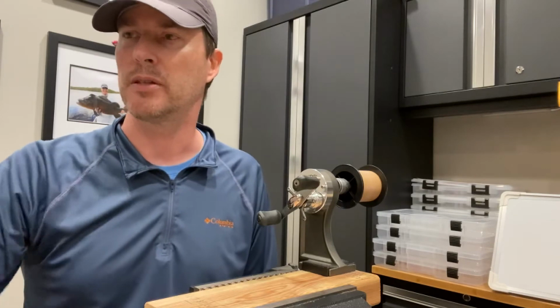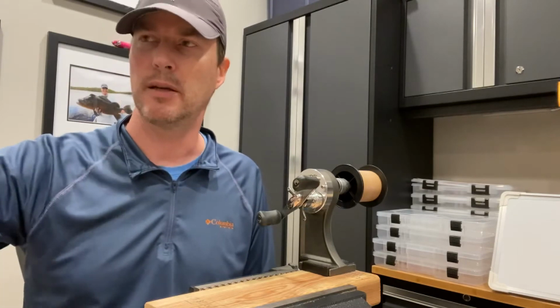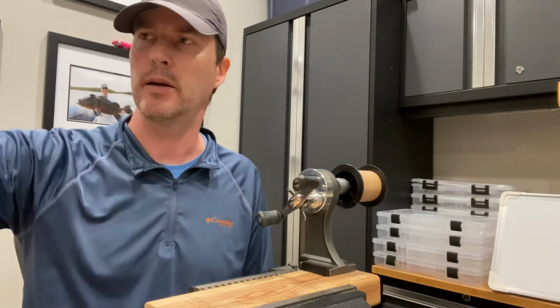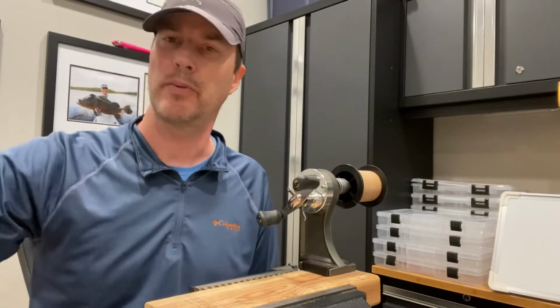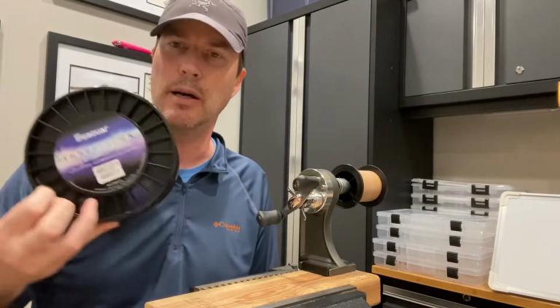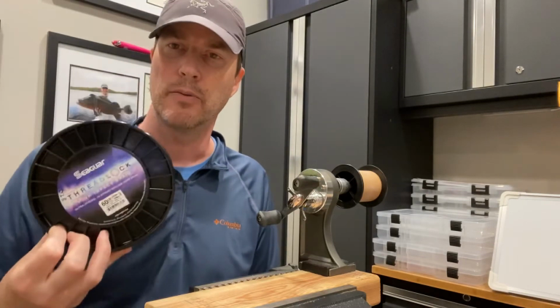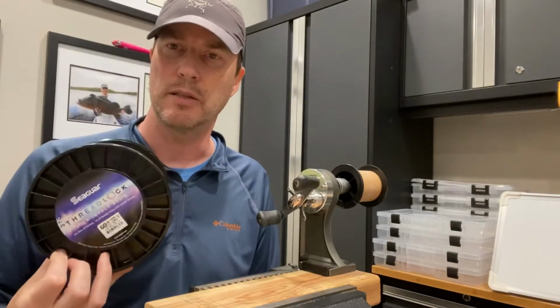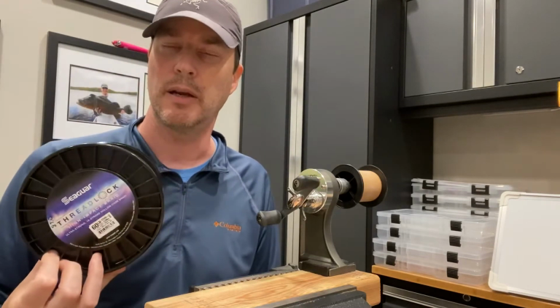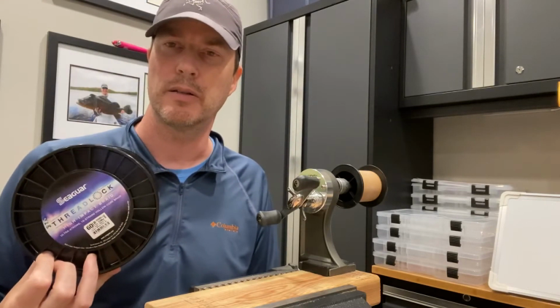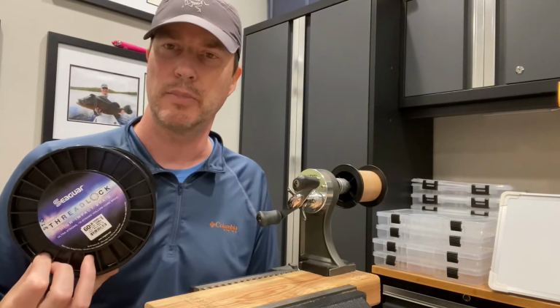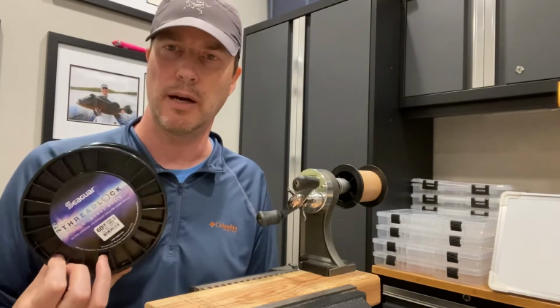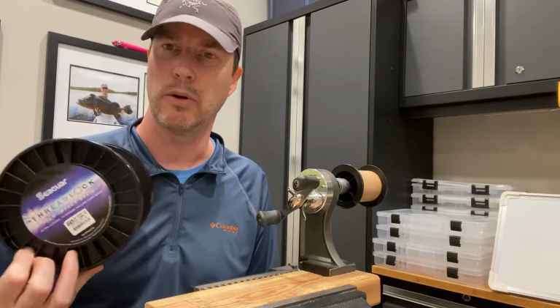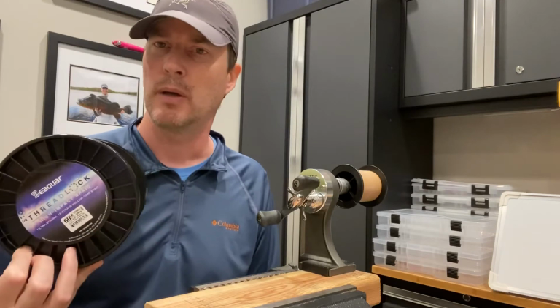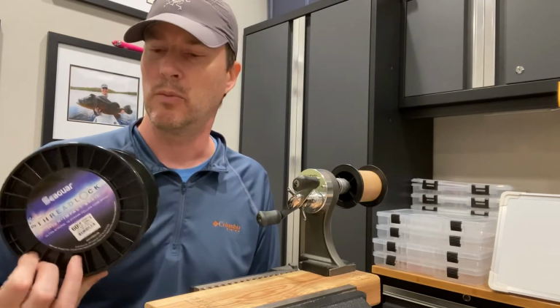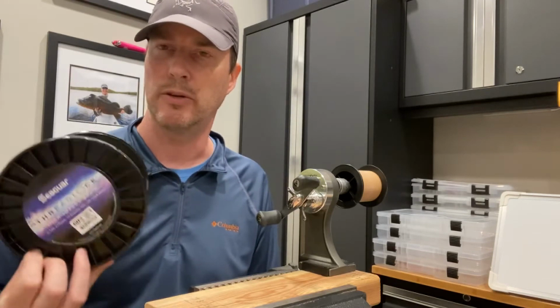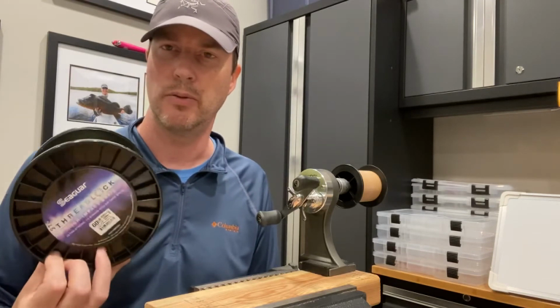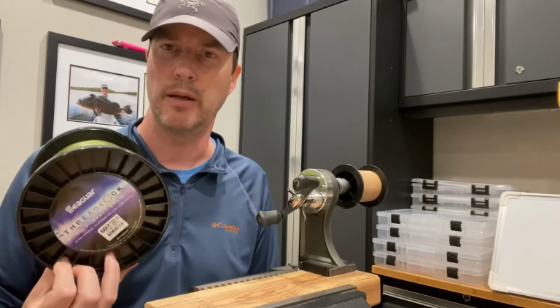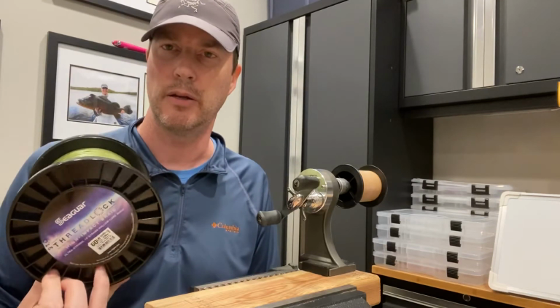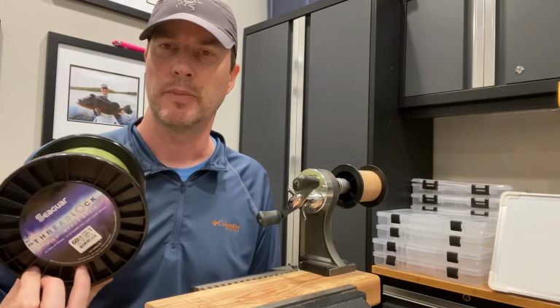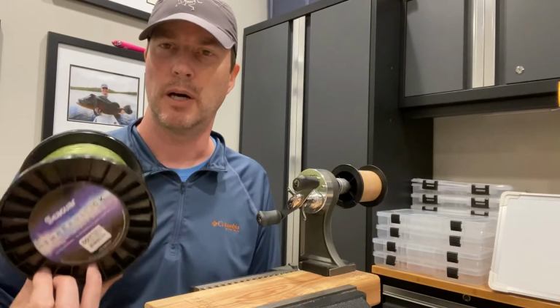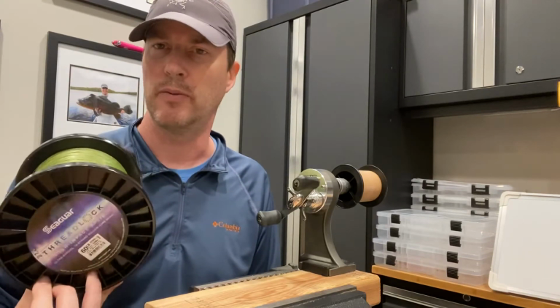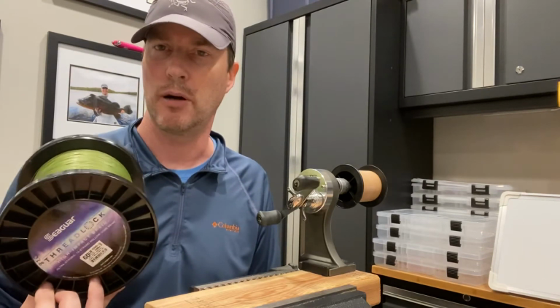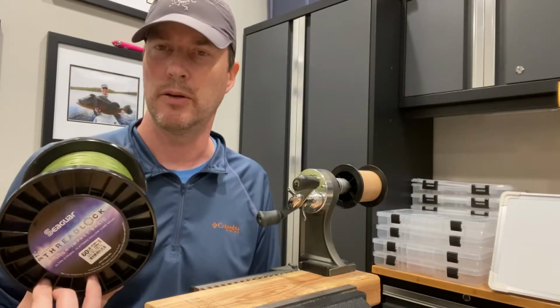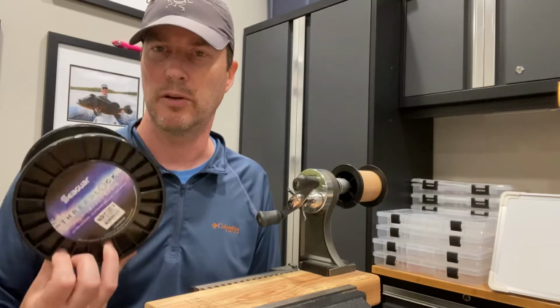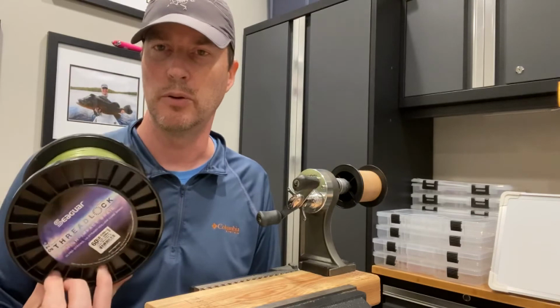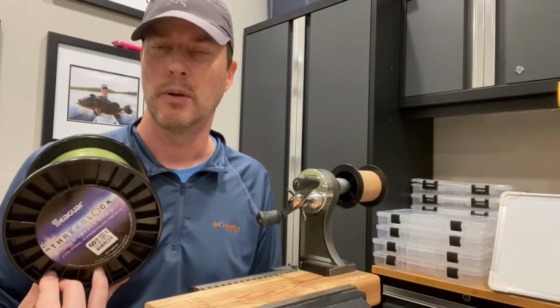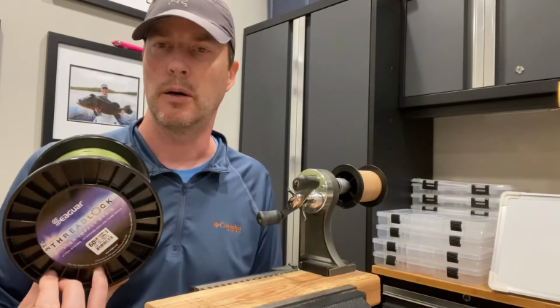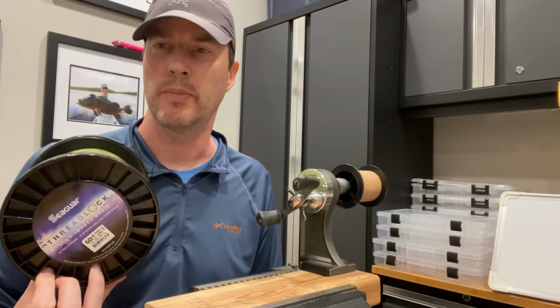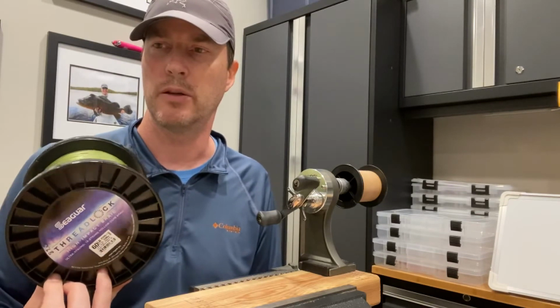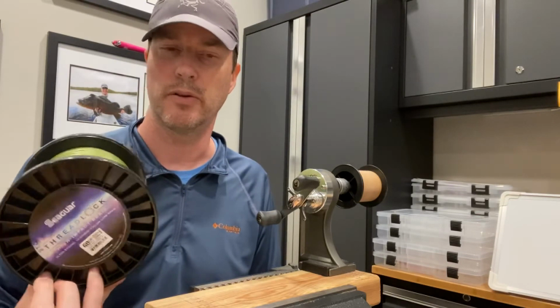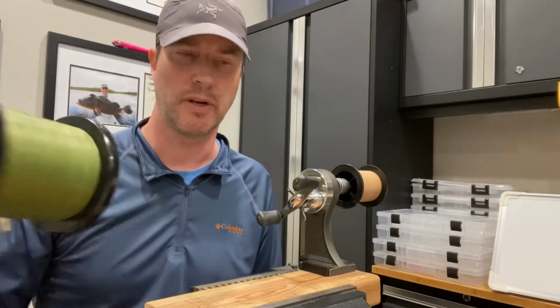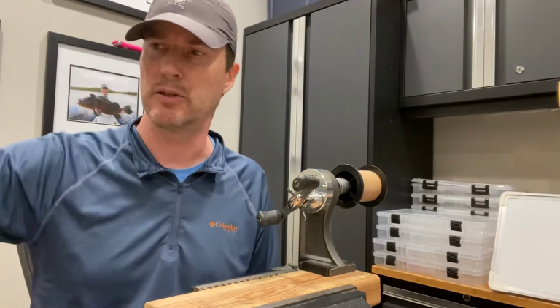The 16 carrier on the Threadlock — the reason why it's 16 carriers is because it's Holocore, which allows you to thread in monofilament or fluorocarbon leaders, or to create a loop that you can use for other types of connections.